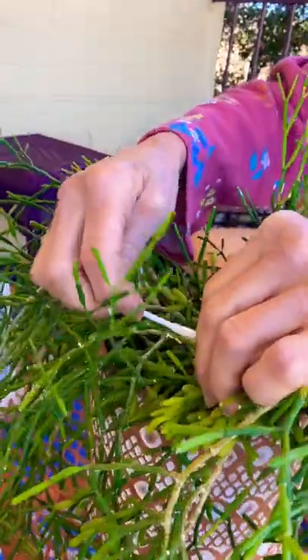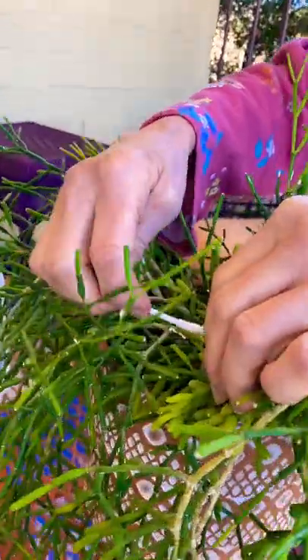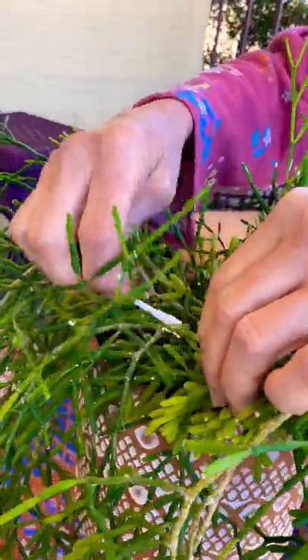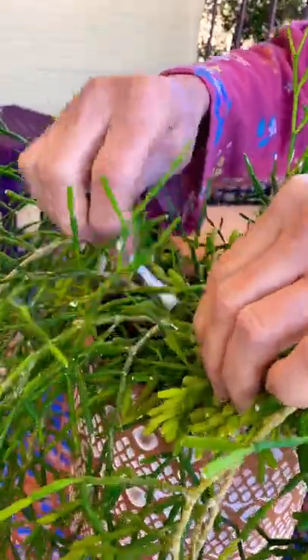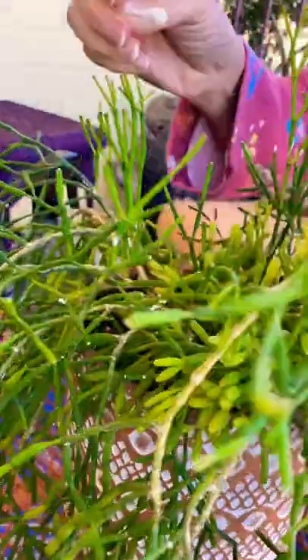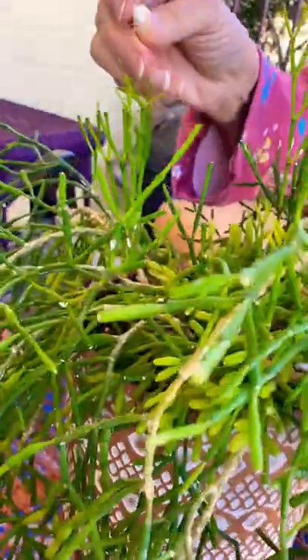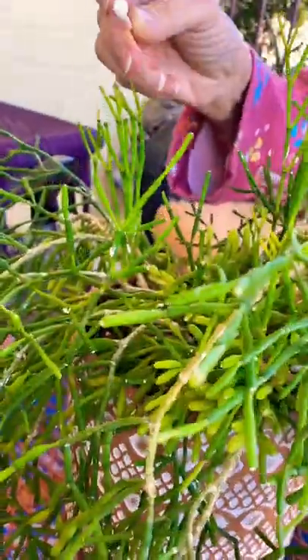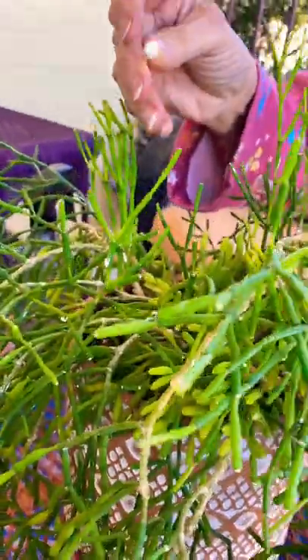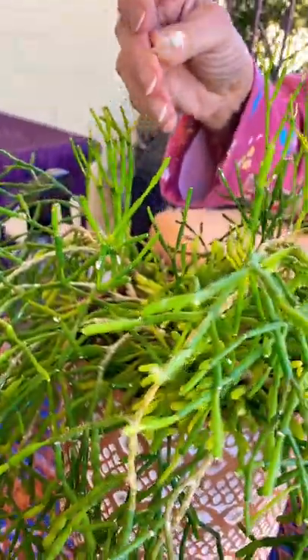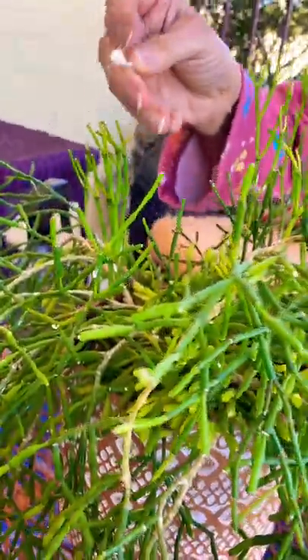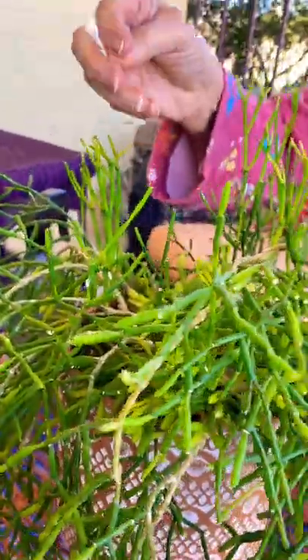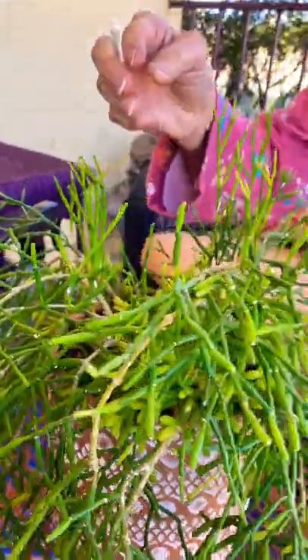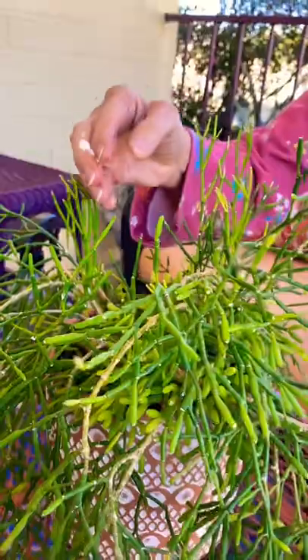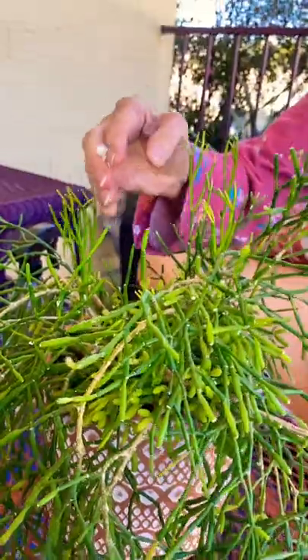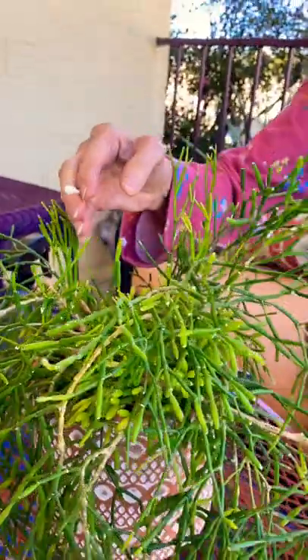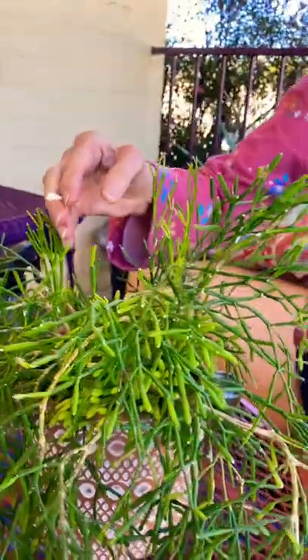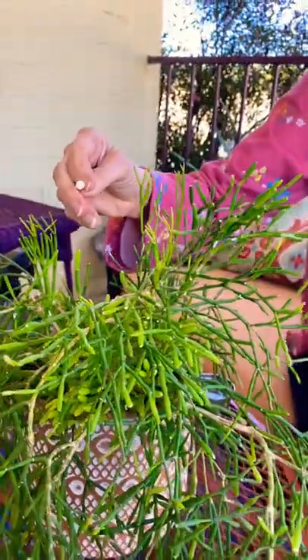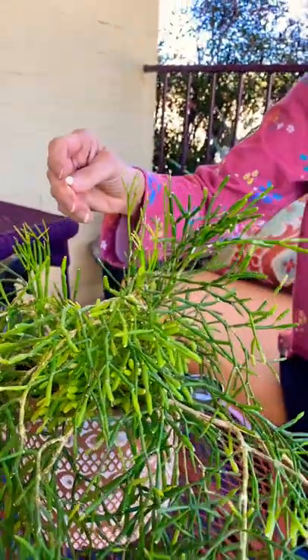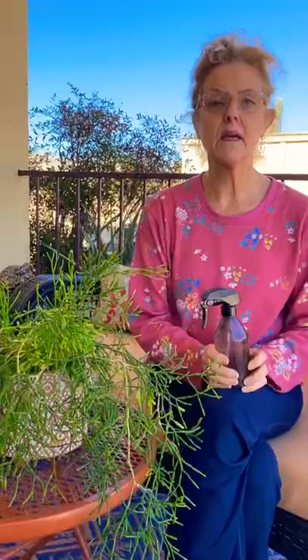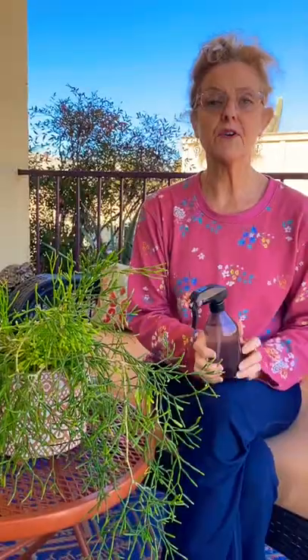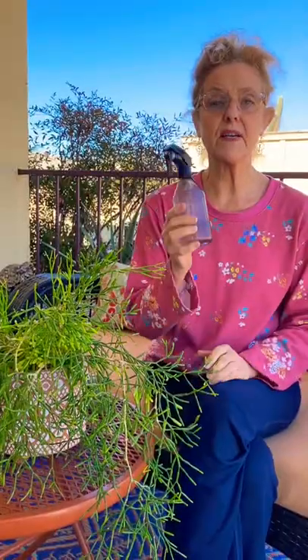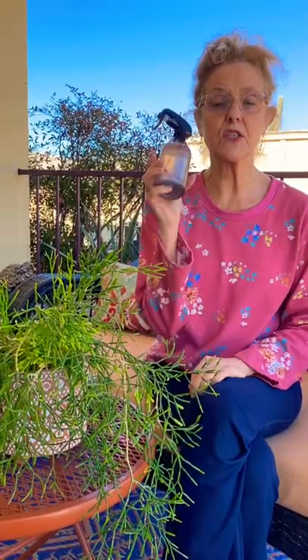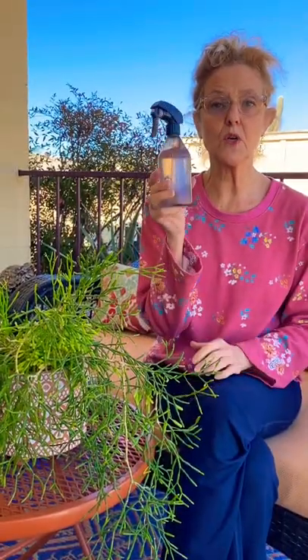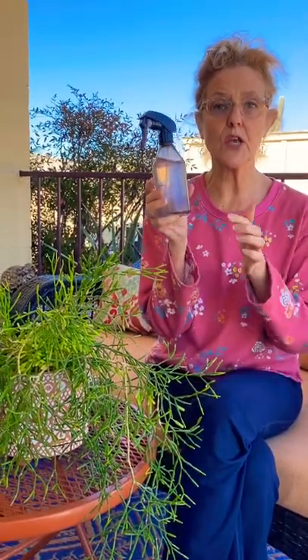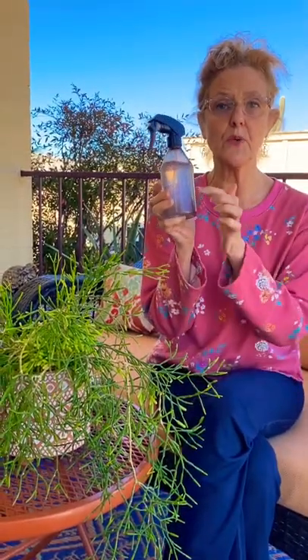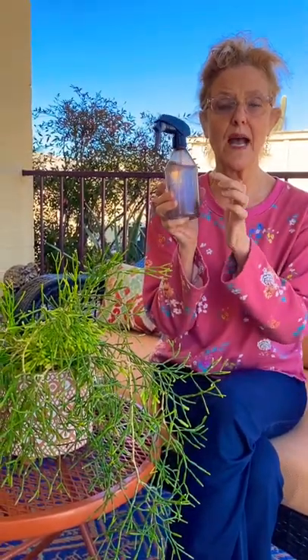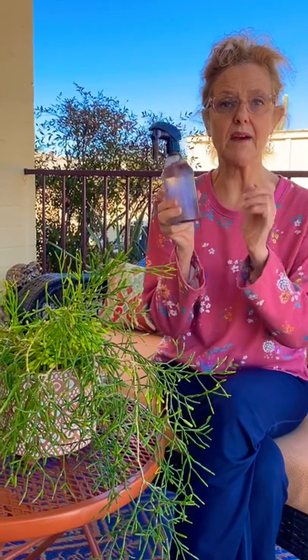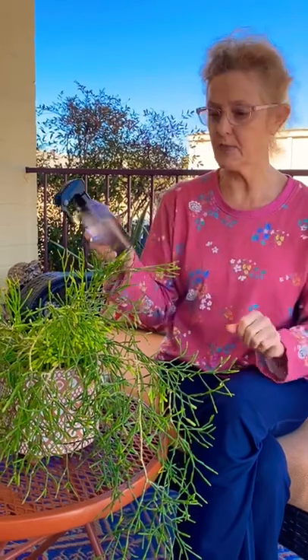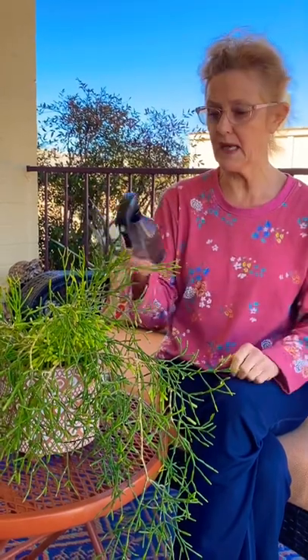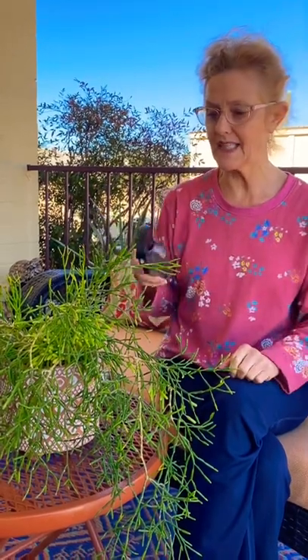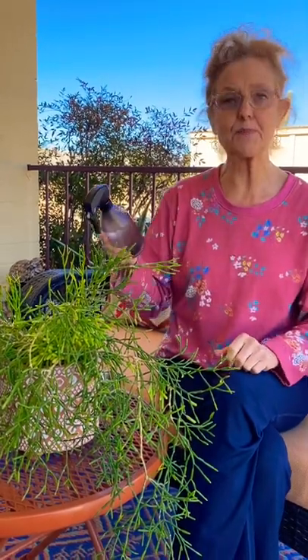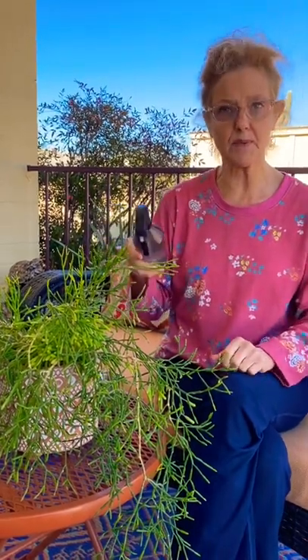This is an easy method to control it if it's not too badly infested. If your infestation is worse, you can do half and half in a spray bottle and spray the plant.